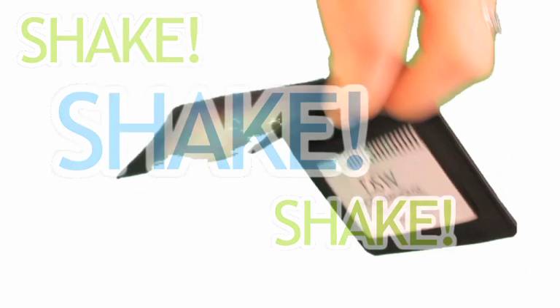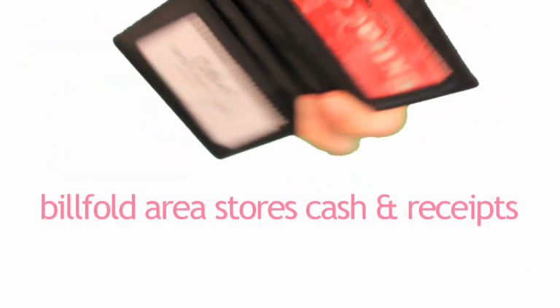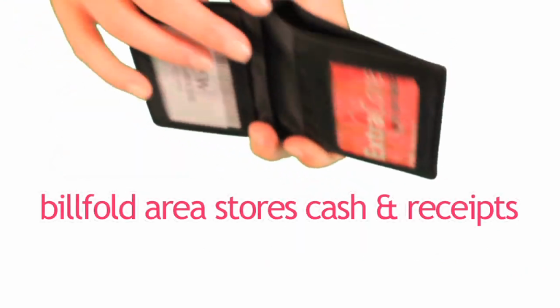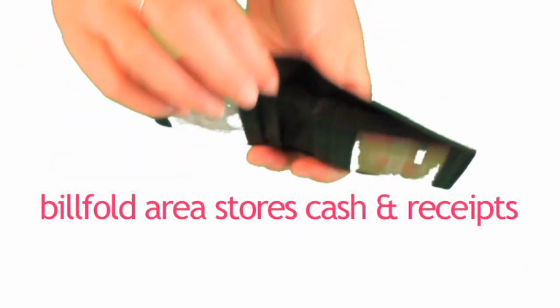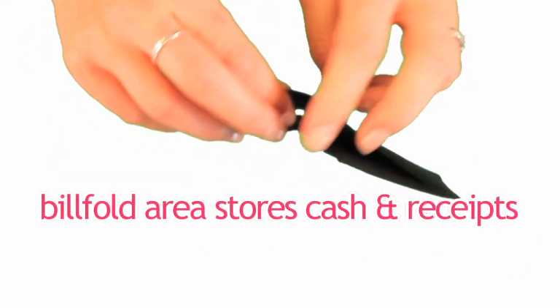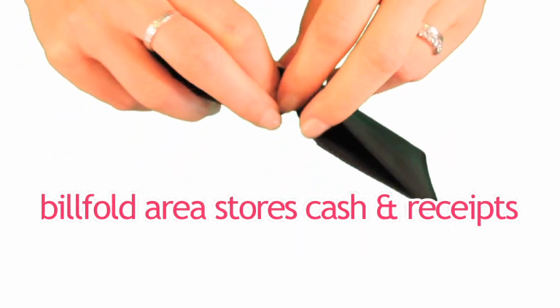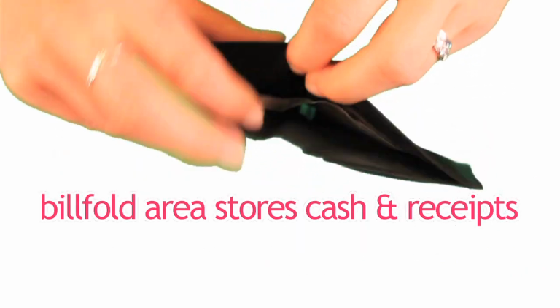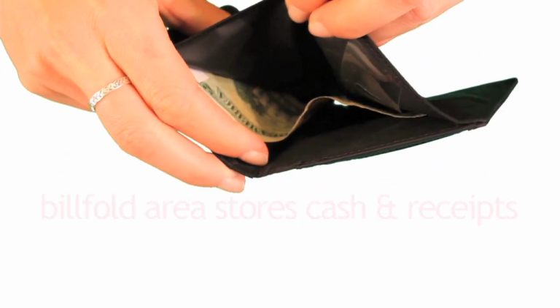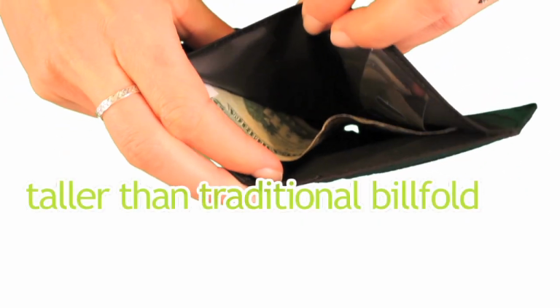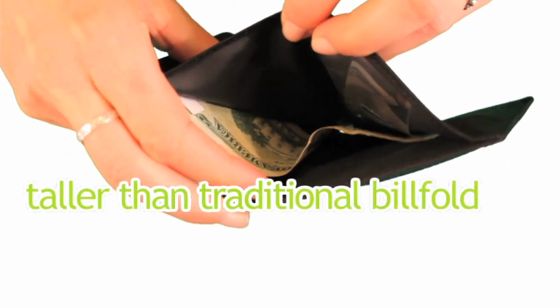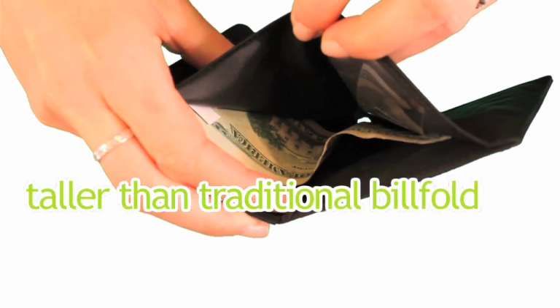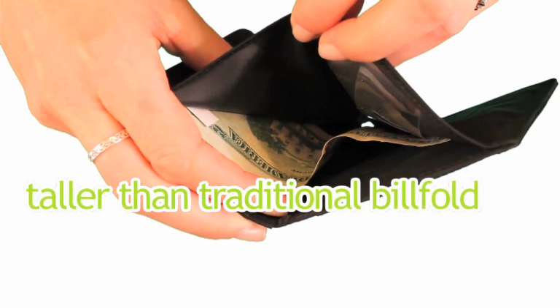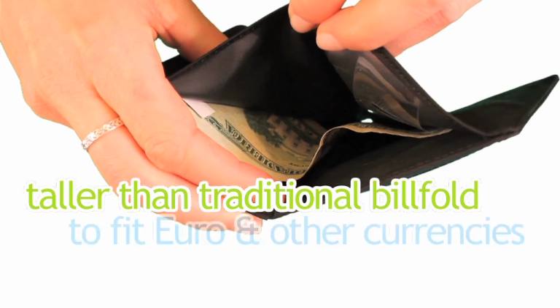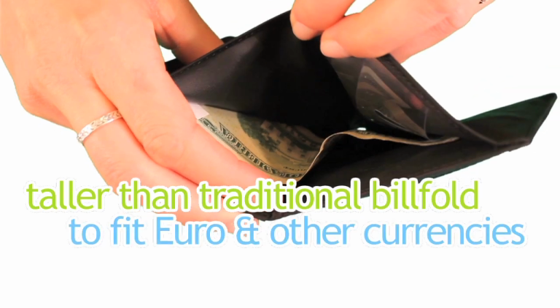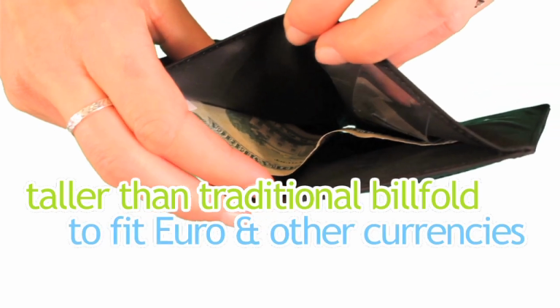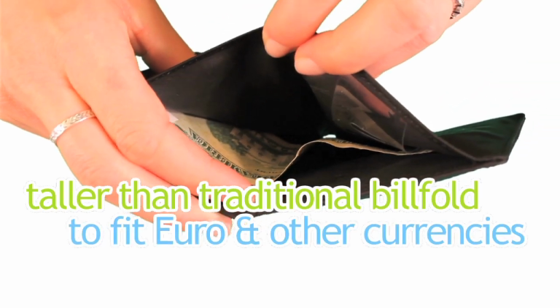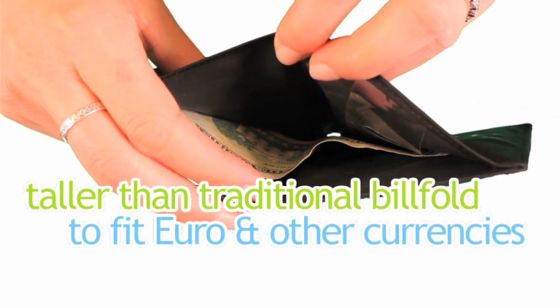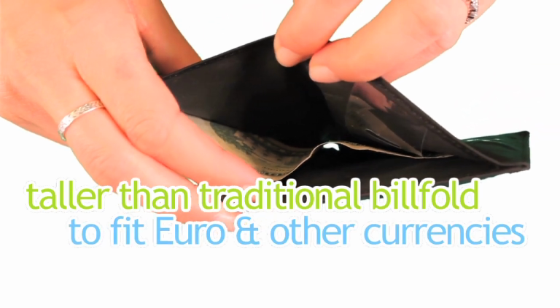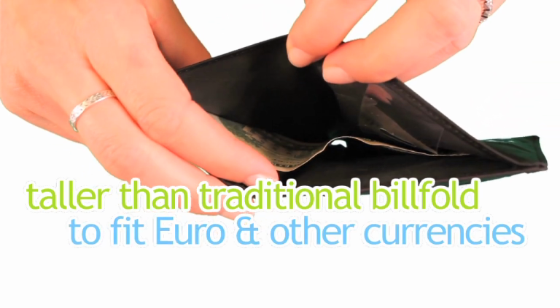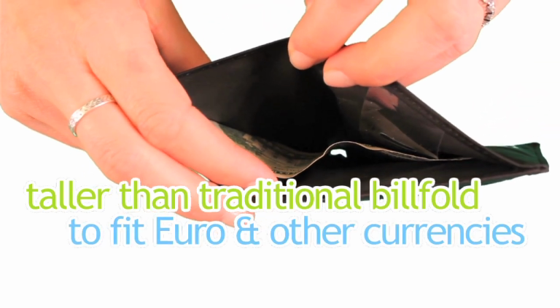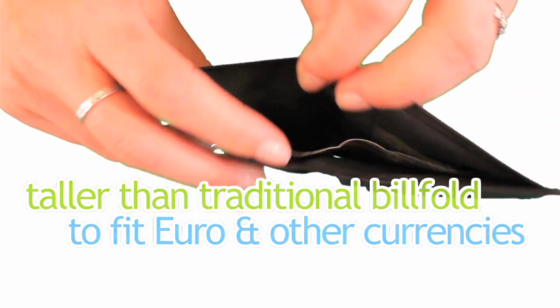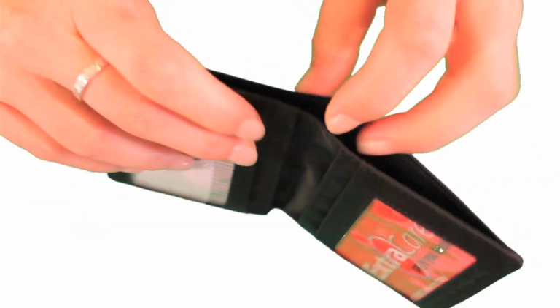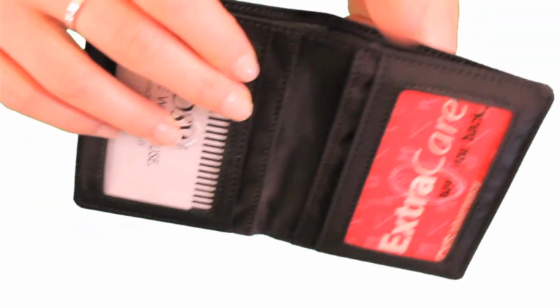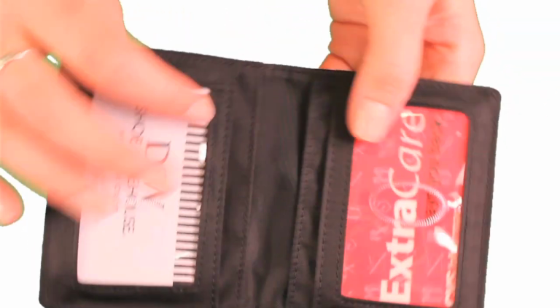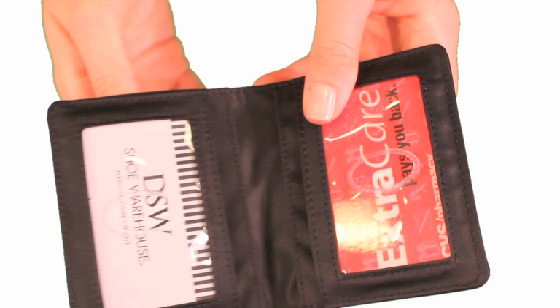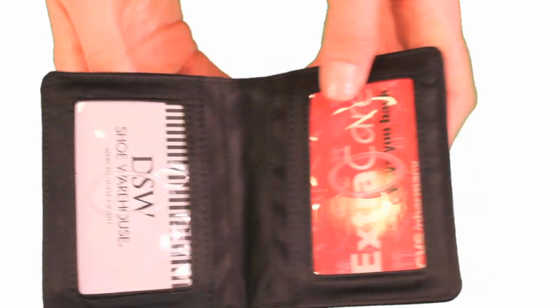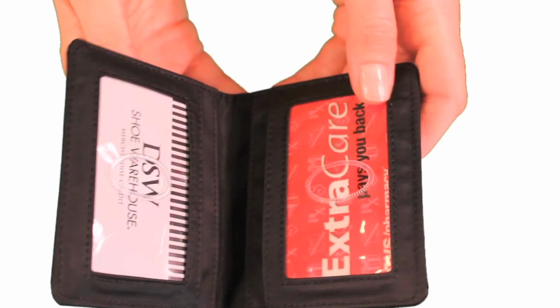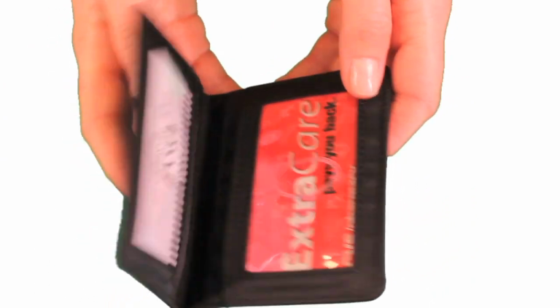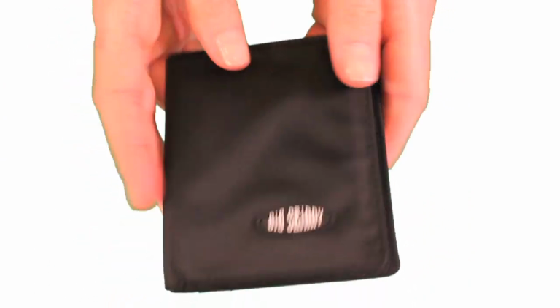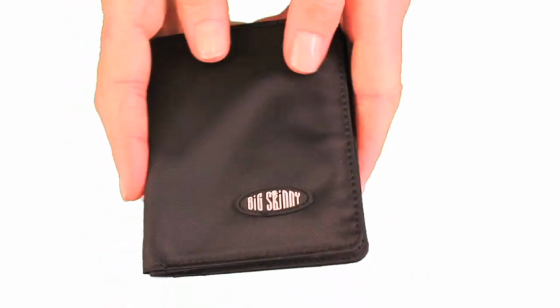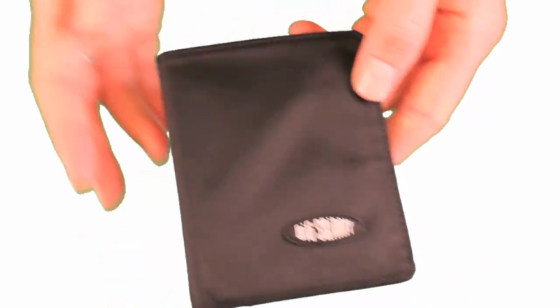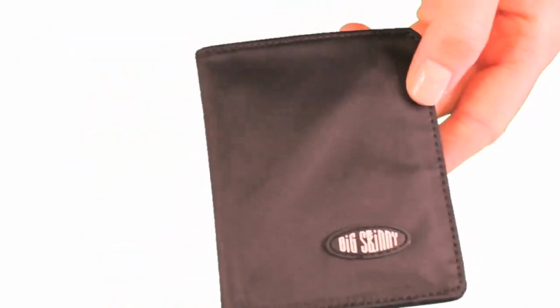The billfold area stores your cash and receipts and is taller than a traditional billfold, so that Euros and other international currency fit easily. And the wallet fits comfortably both in your front and back pants pocket.